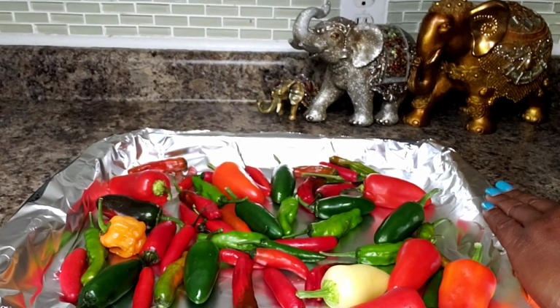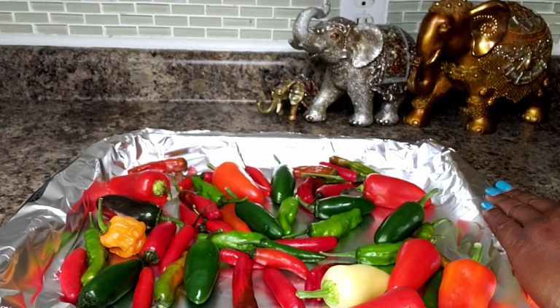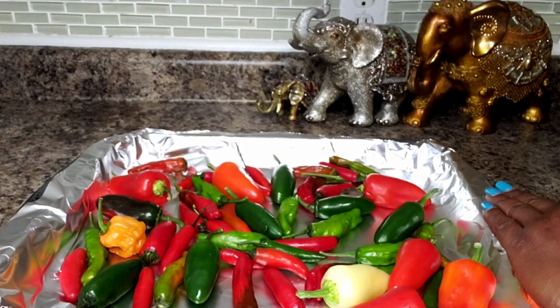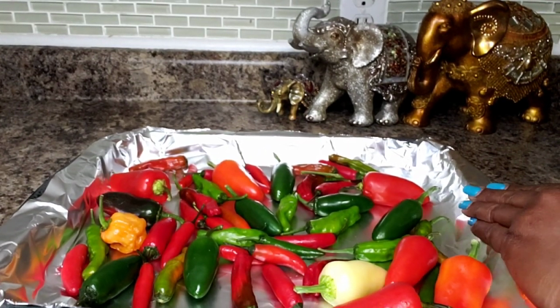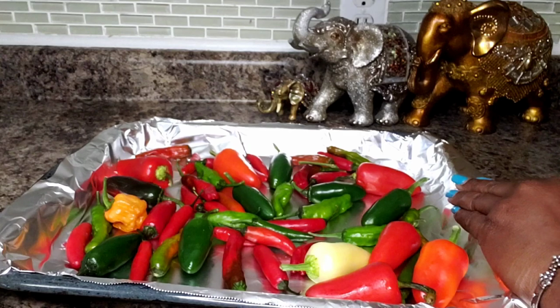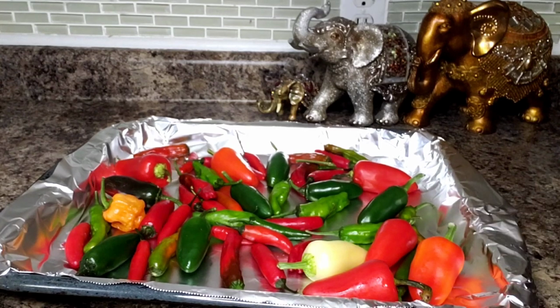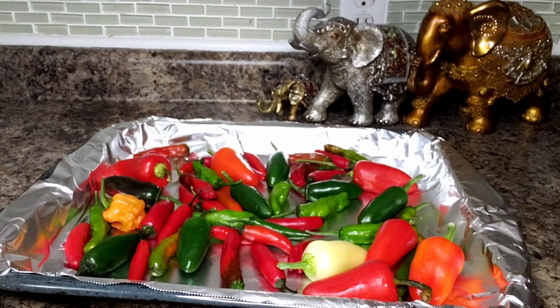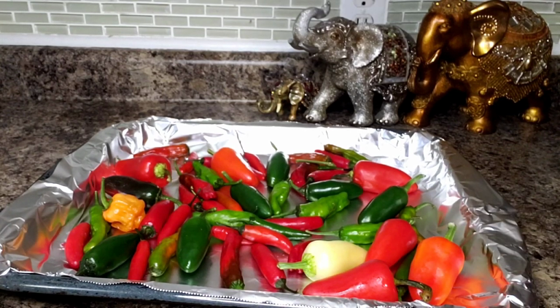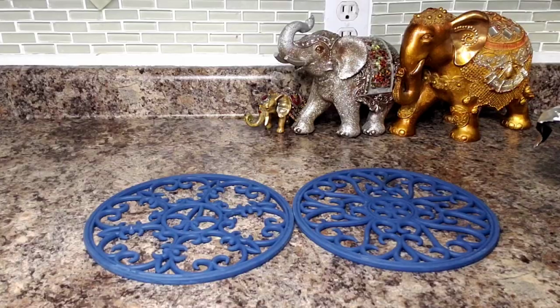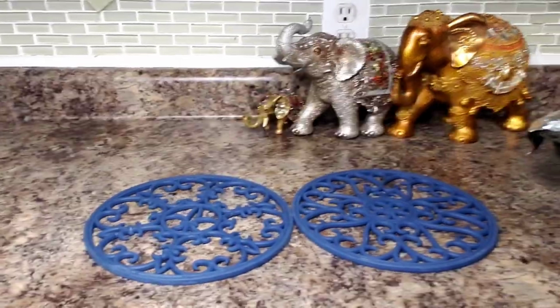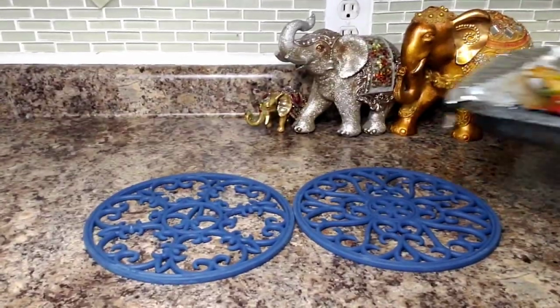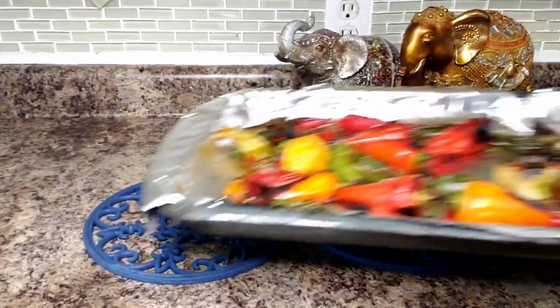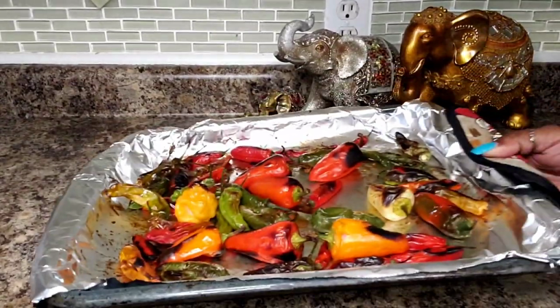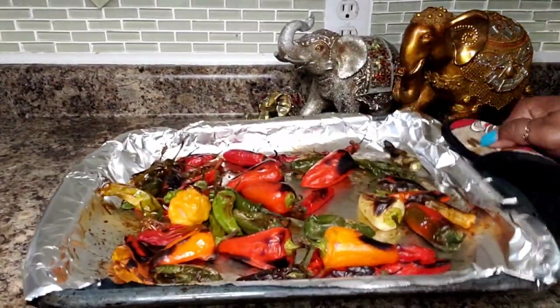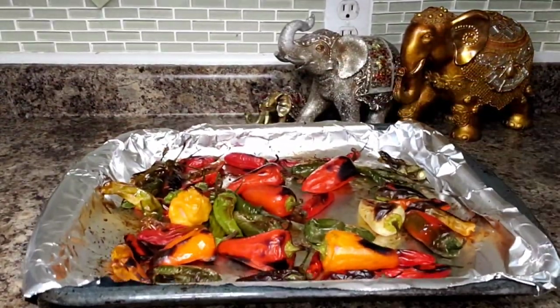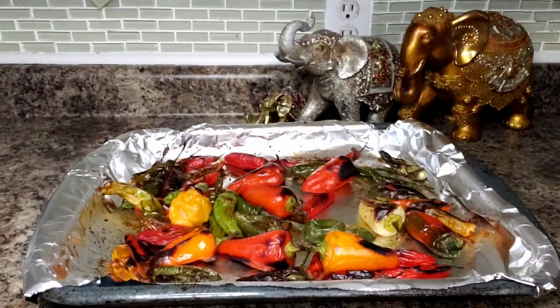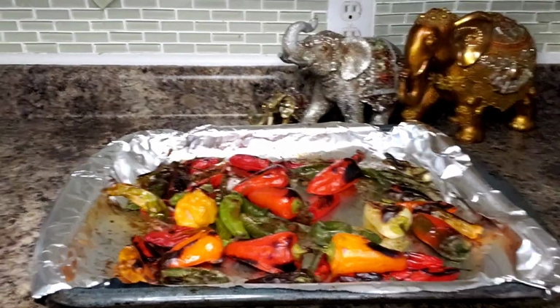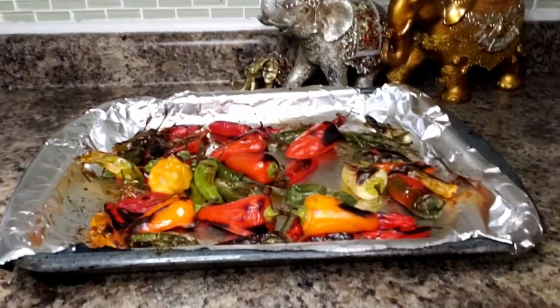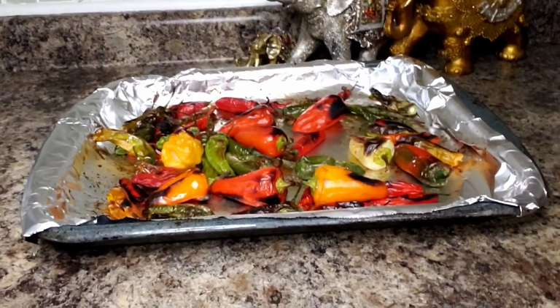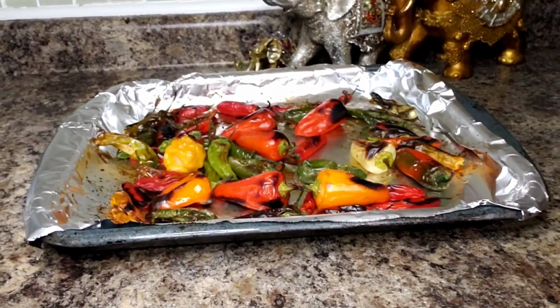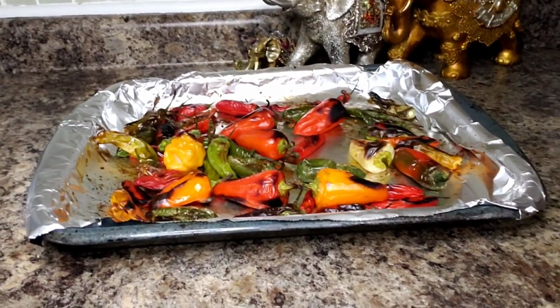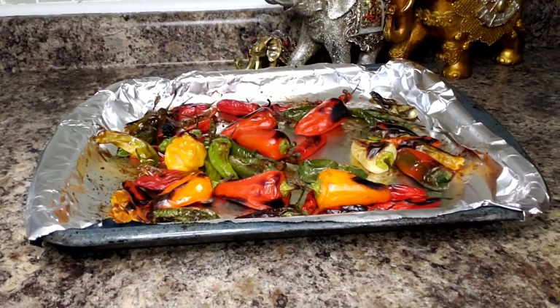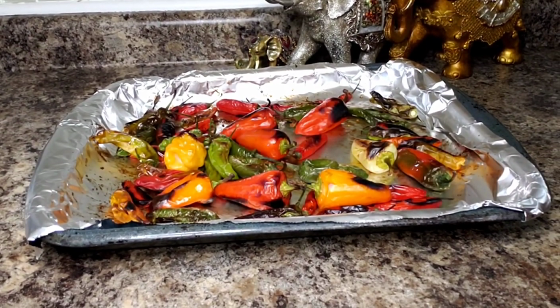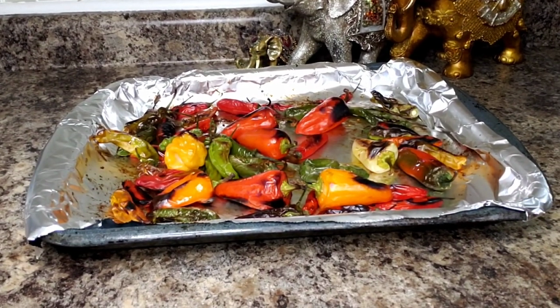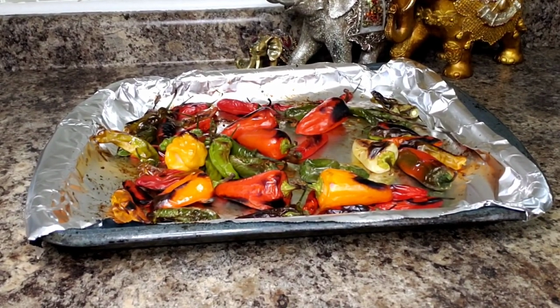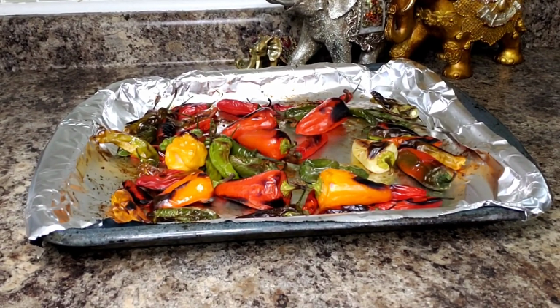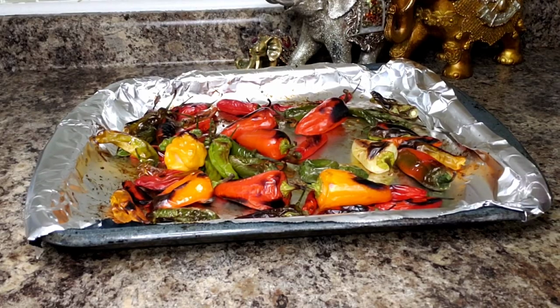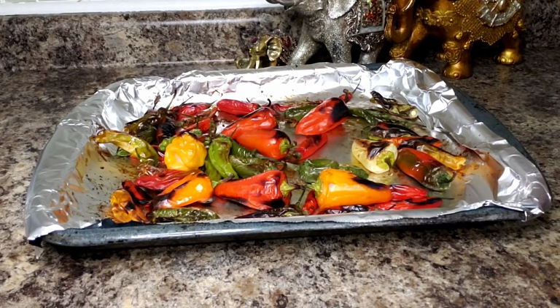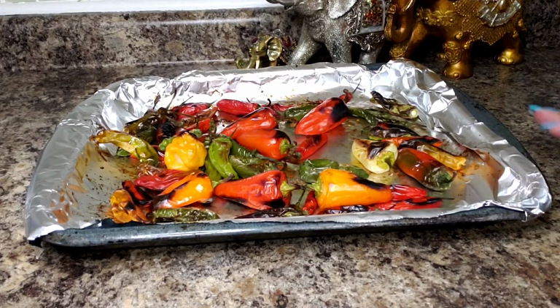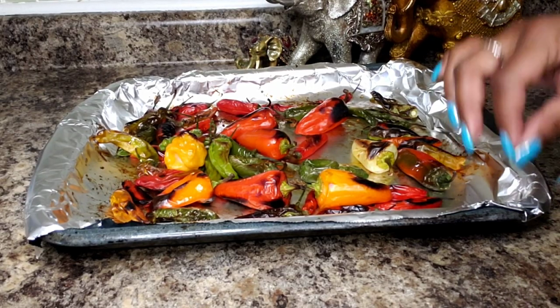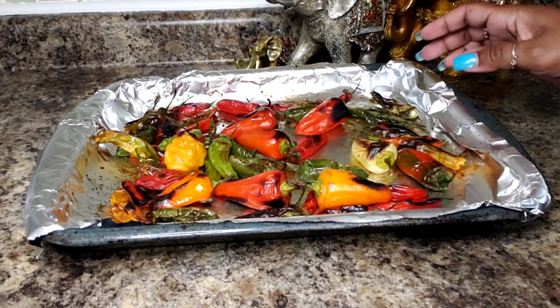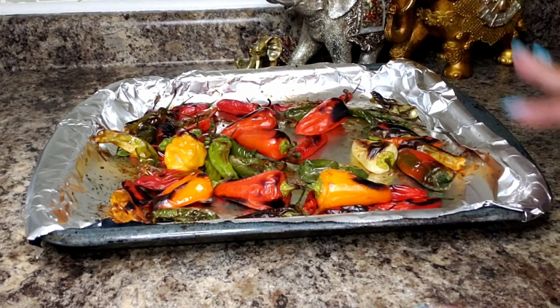Now you want to watch this — don't walk away from these, ok. Alright, so we have achieved a nice char on these and the next thing we want to do is get the skin off of them.